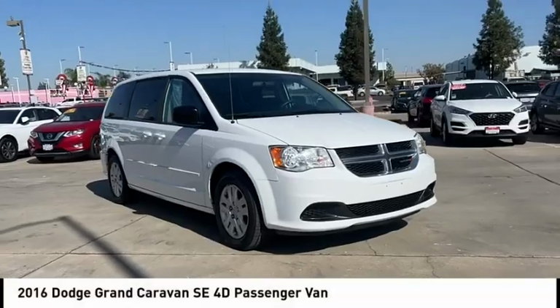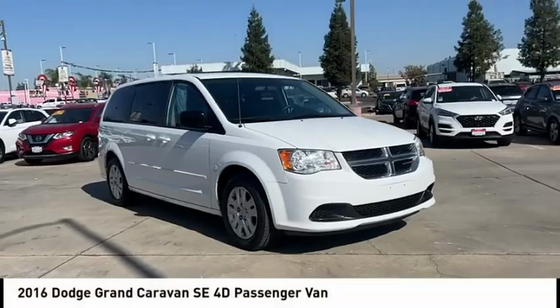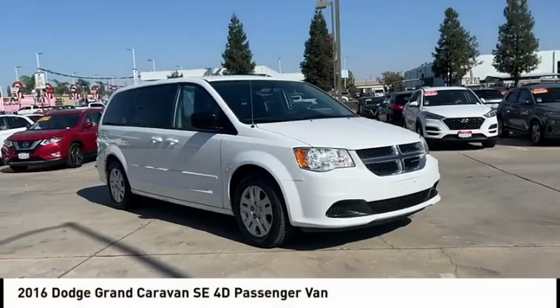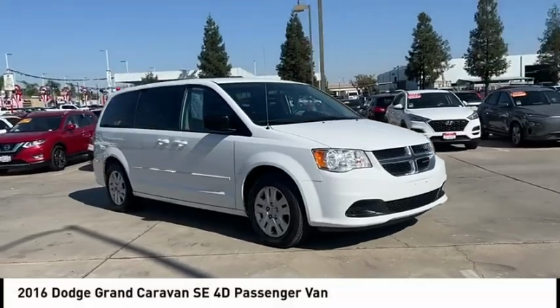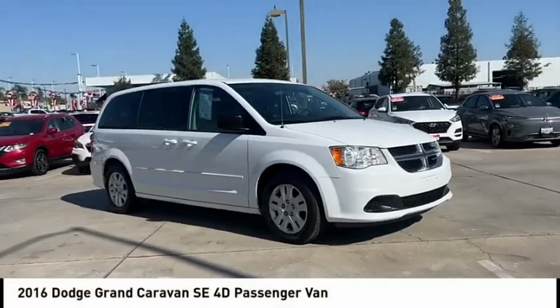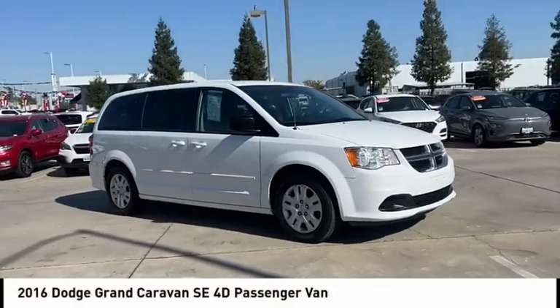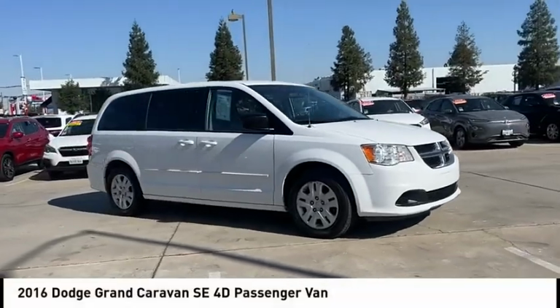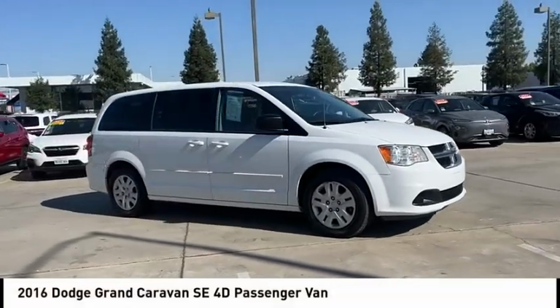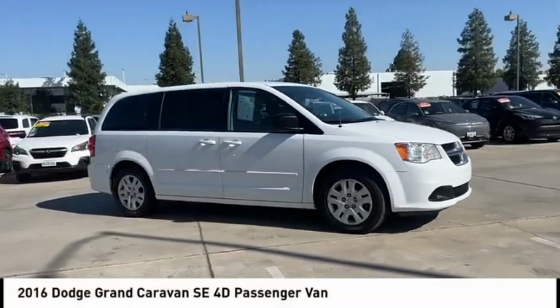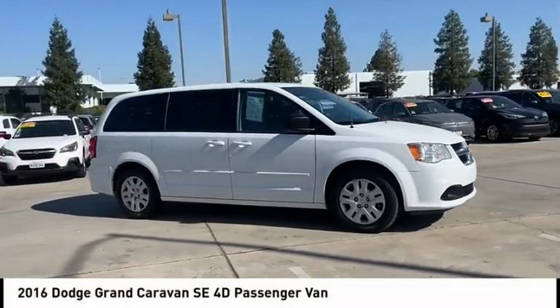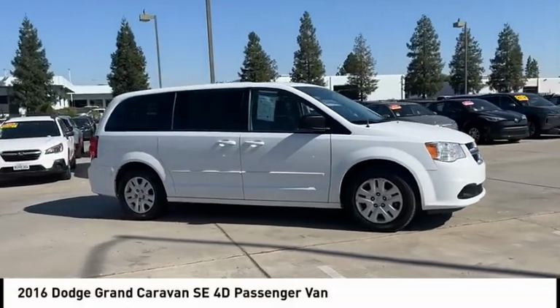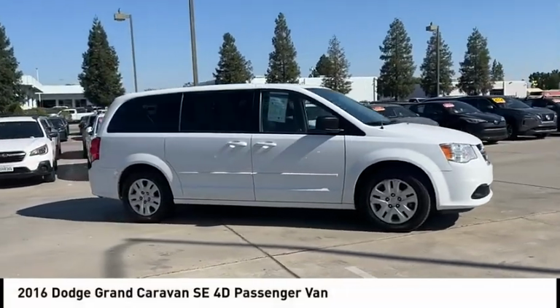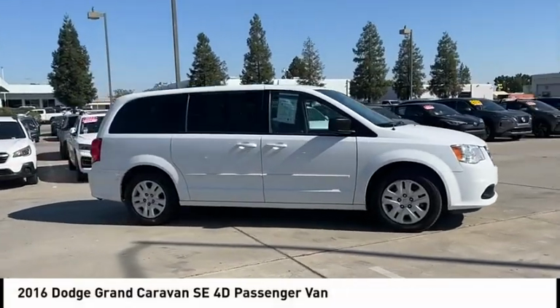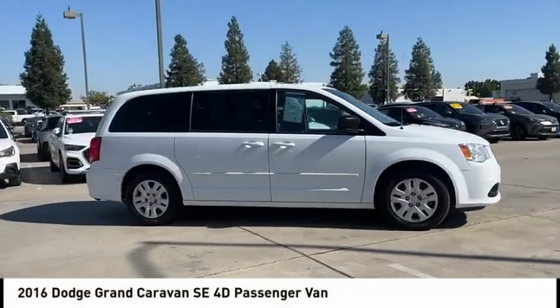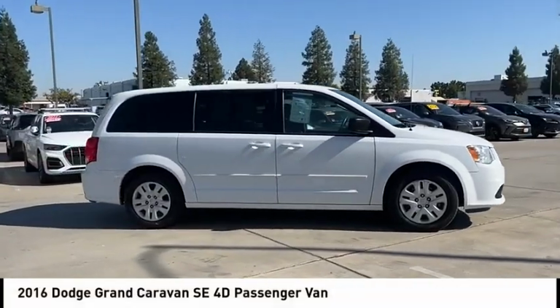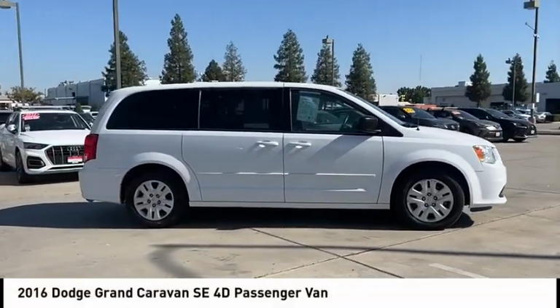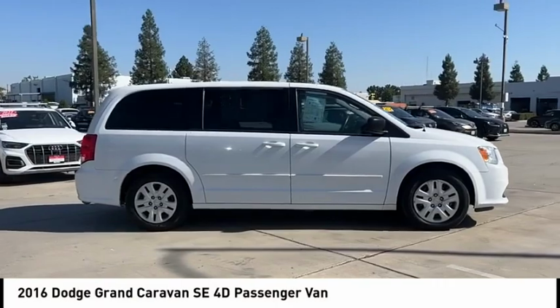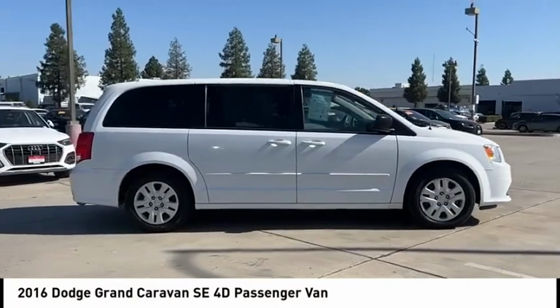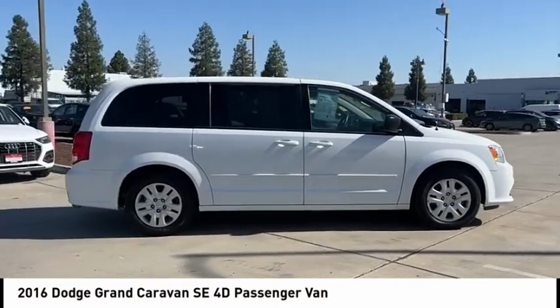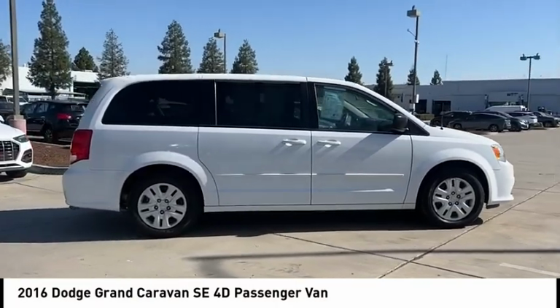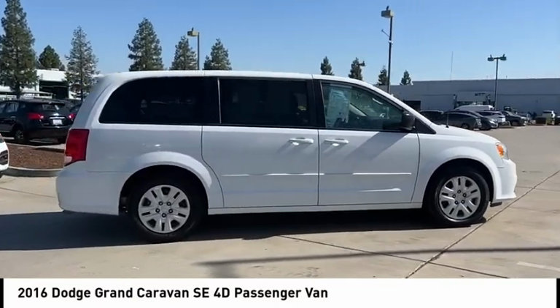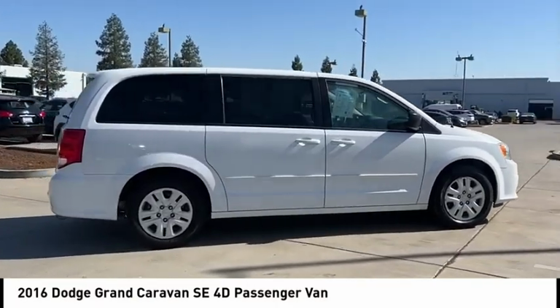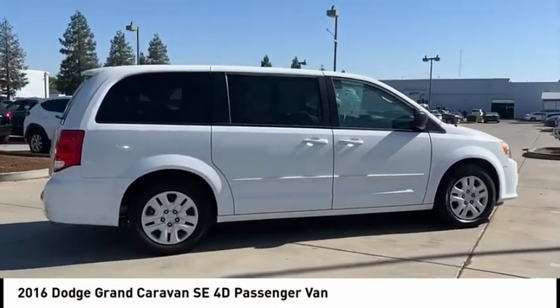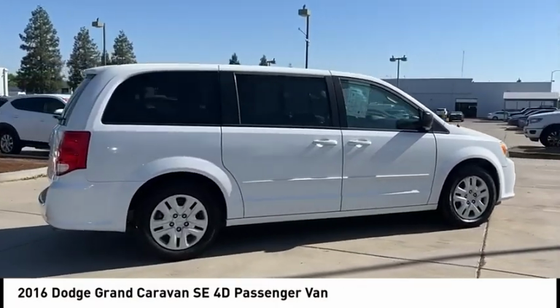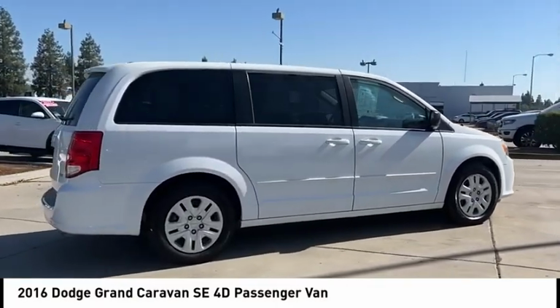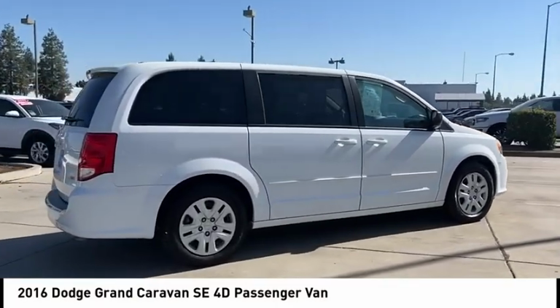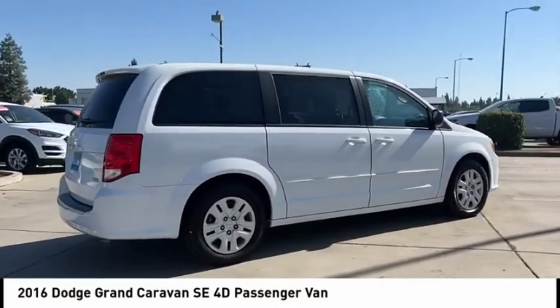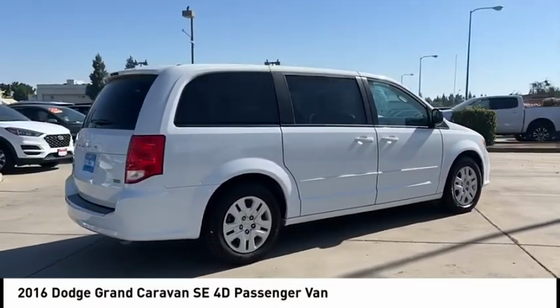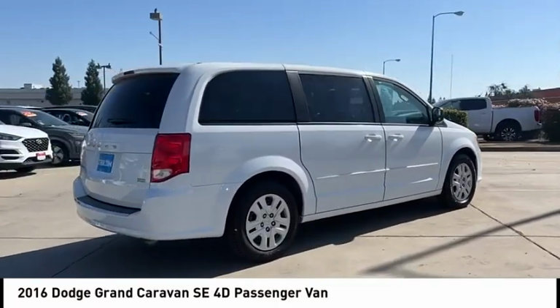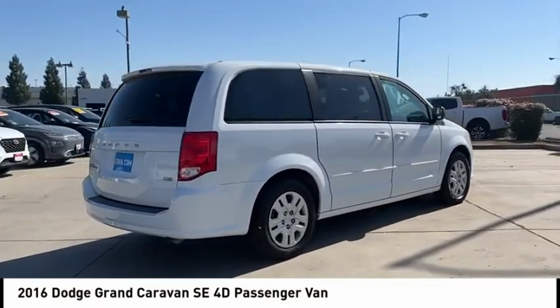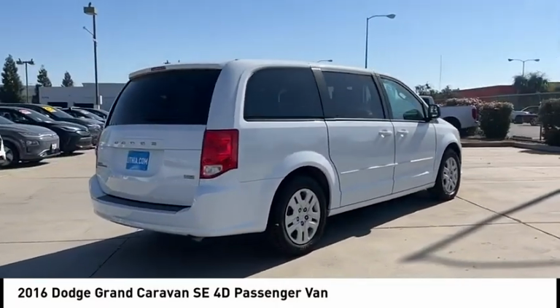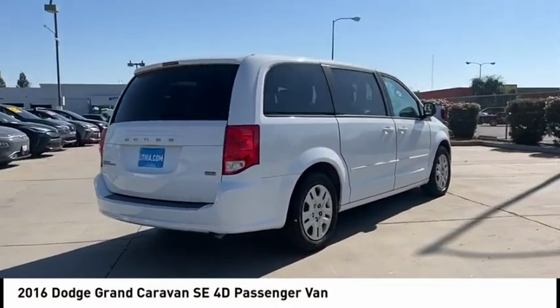Come test drive the 2016 Grand Caravan. The Dodge Grand Caravan received the government's highest front and side crash rating of 5 stars.